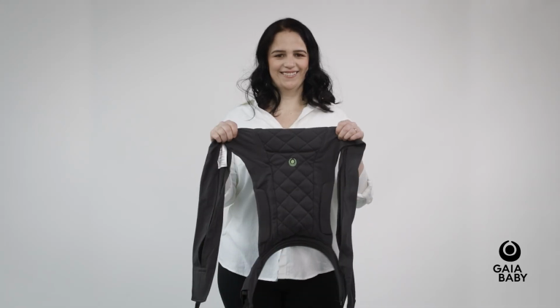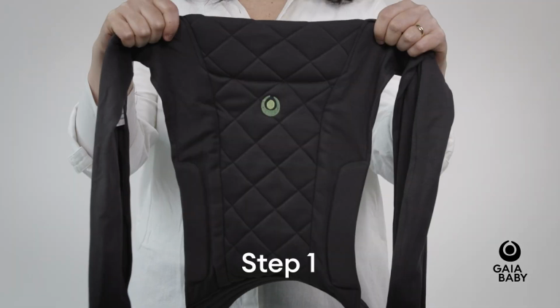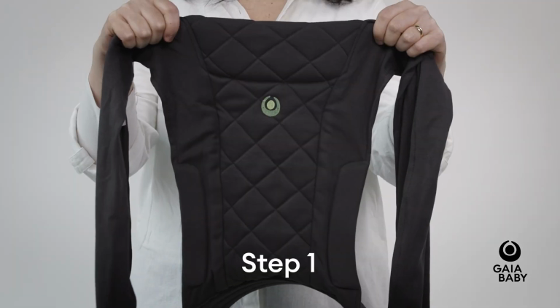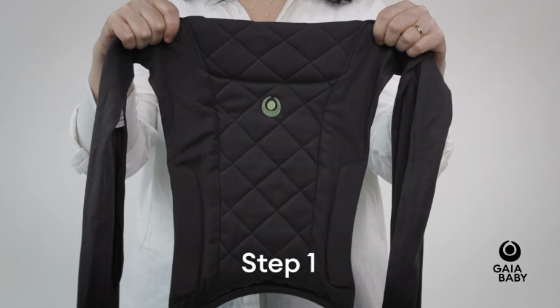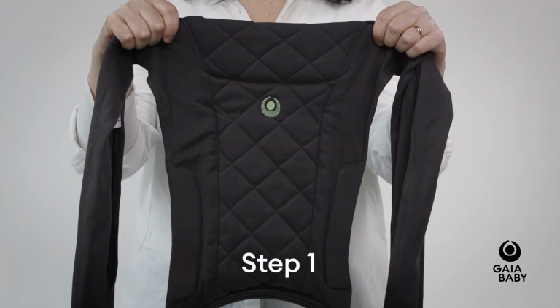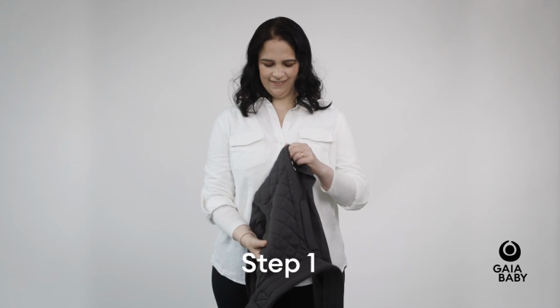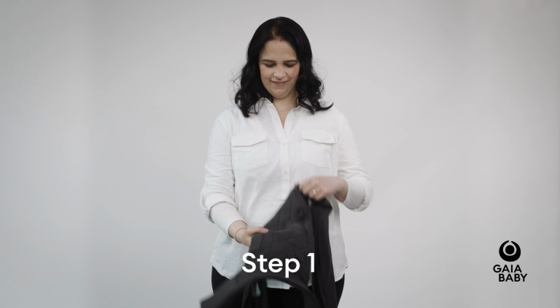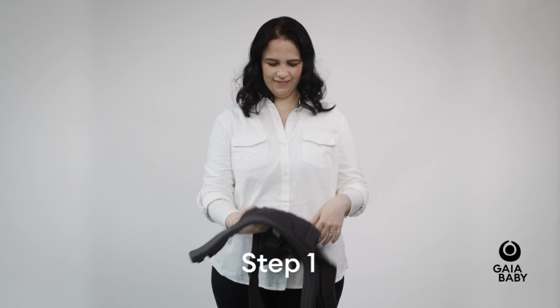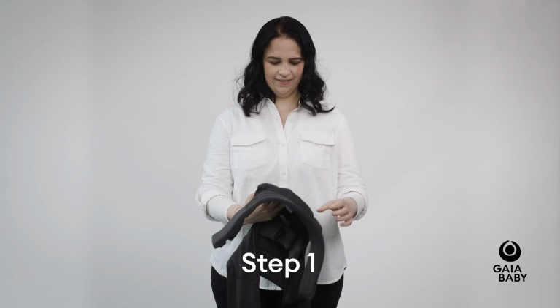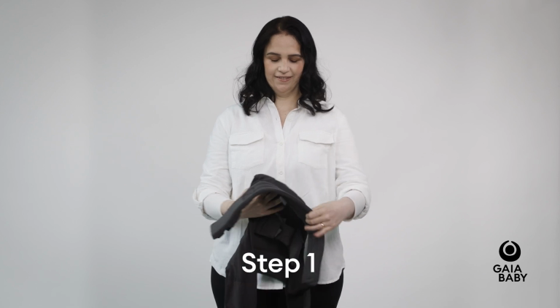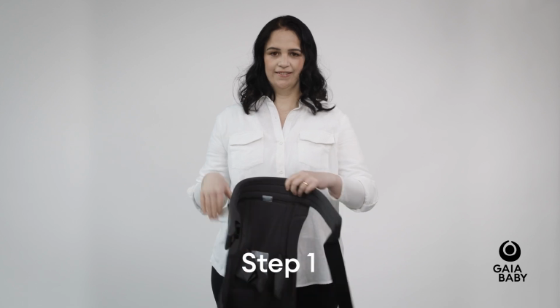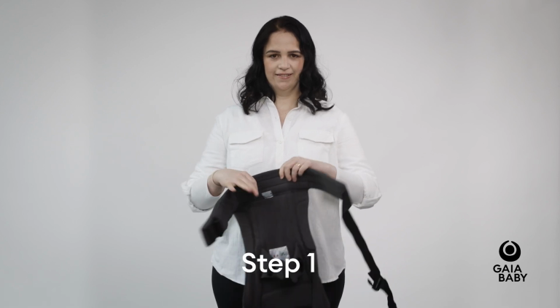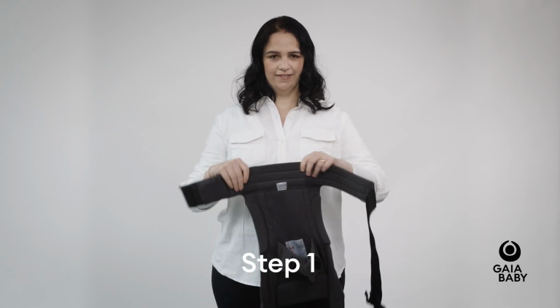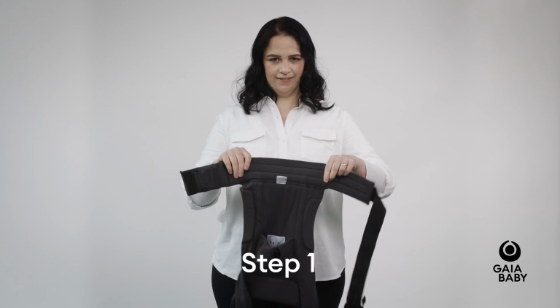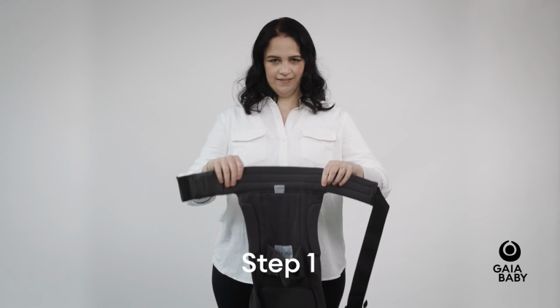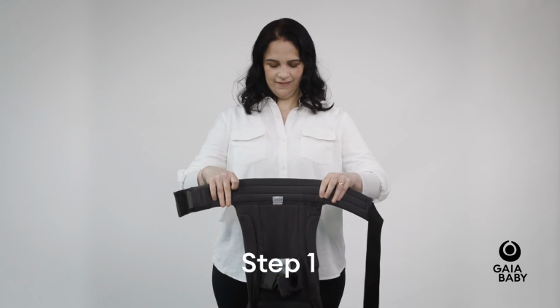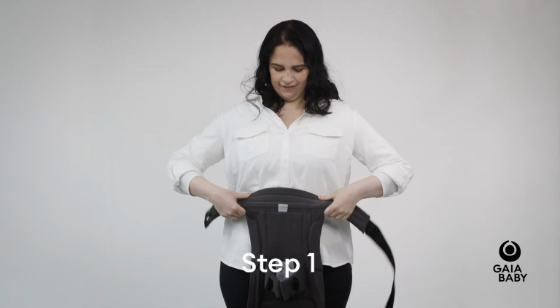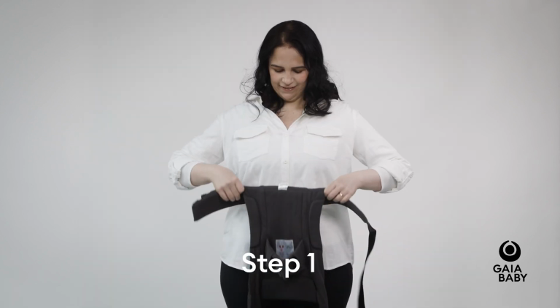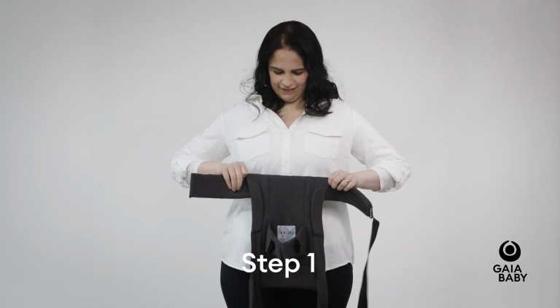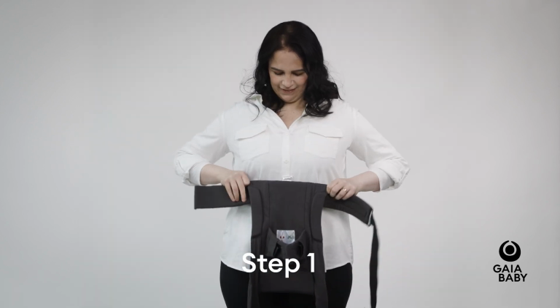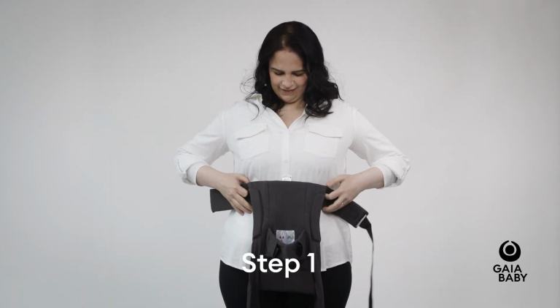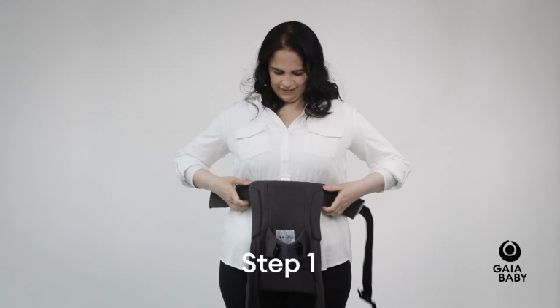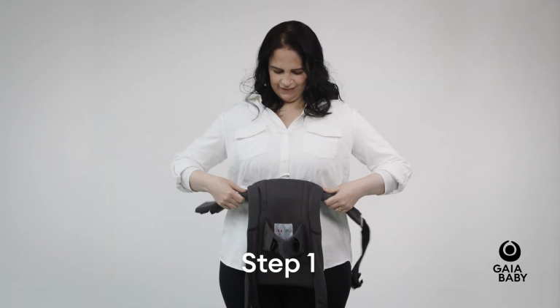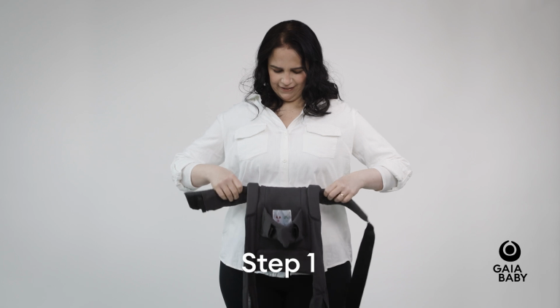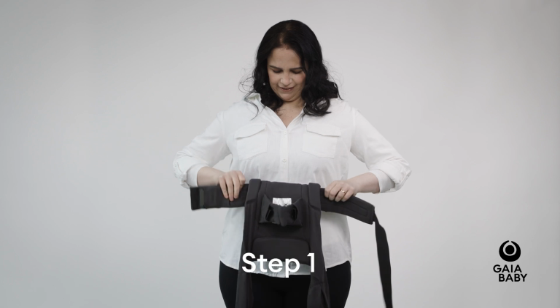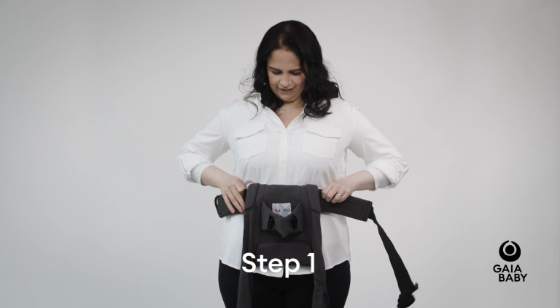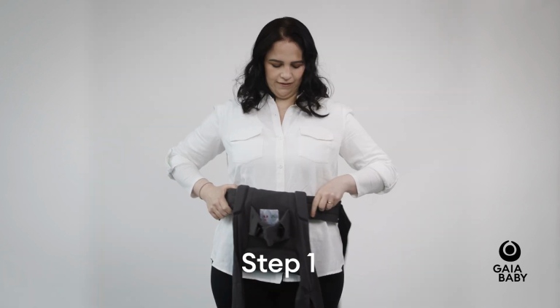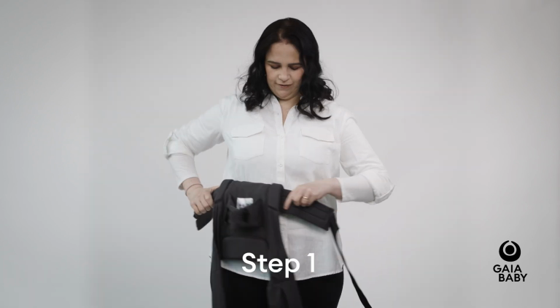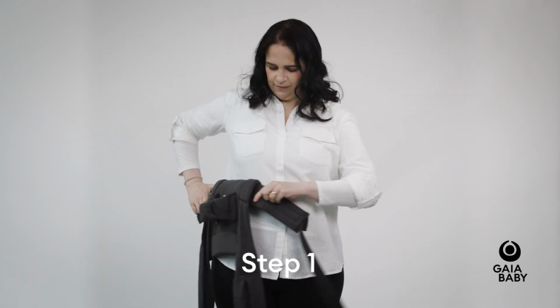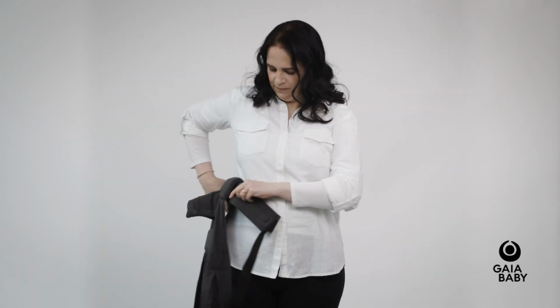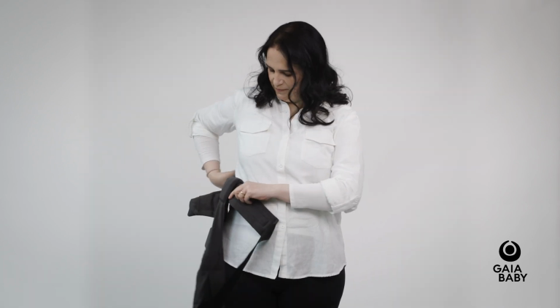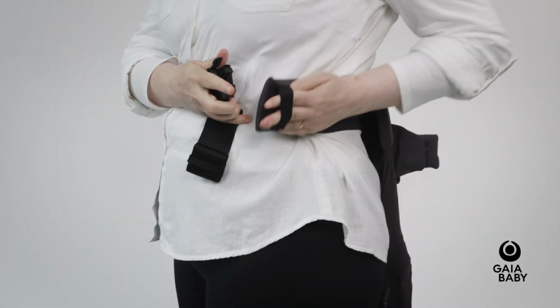Hold your carrier upside down by the waistband. The instructional label will be facing out and be visible. Fold the waistband over once, then once again.